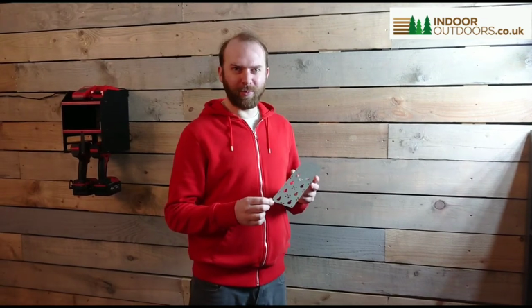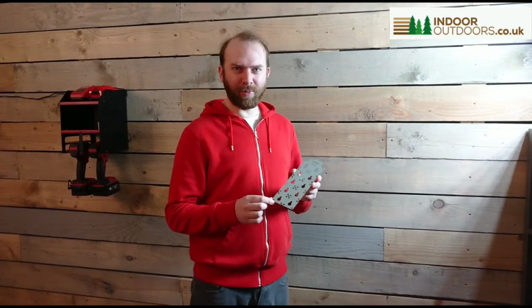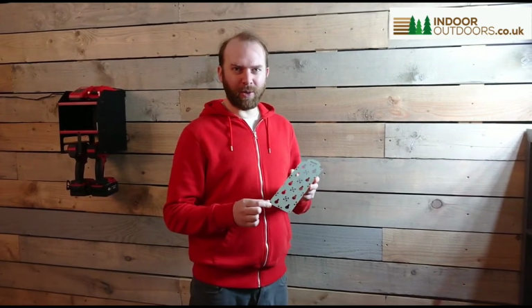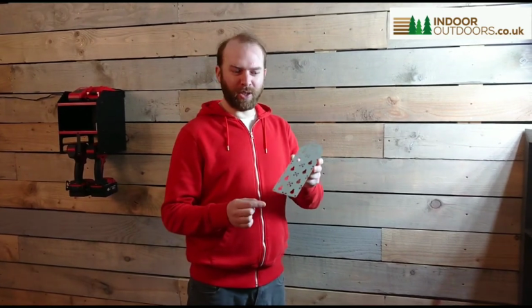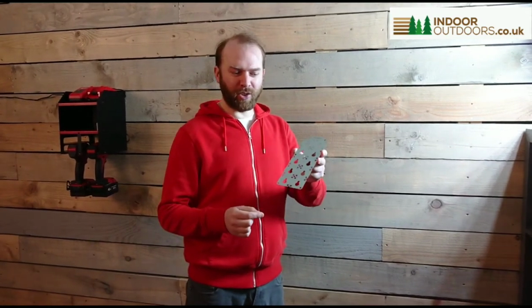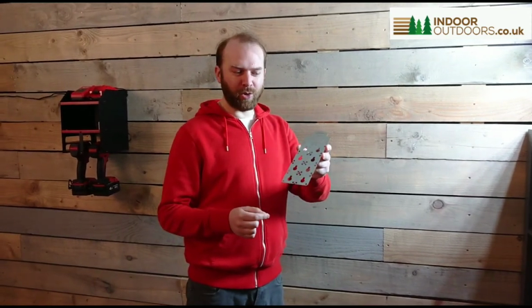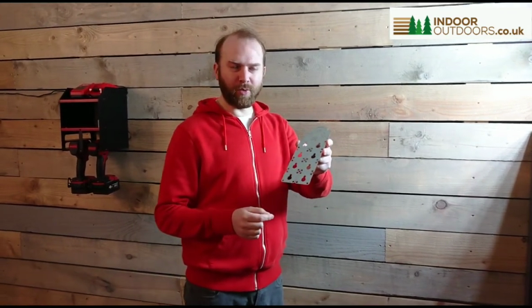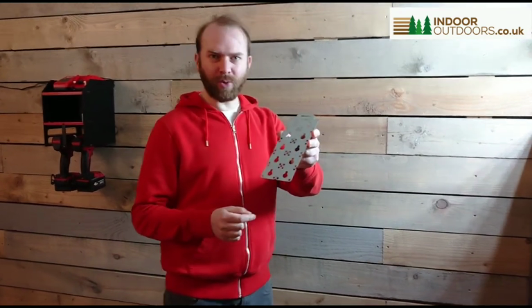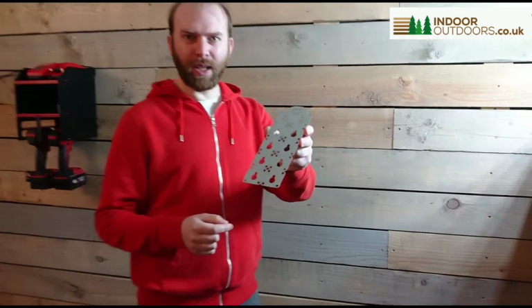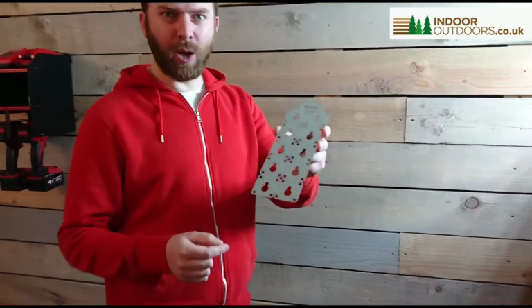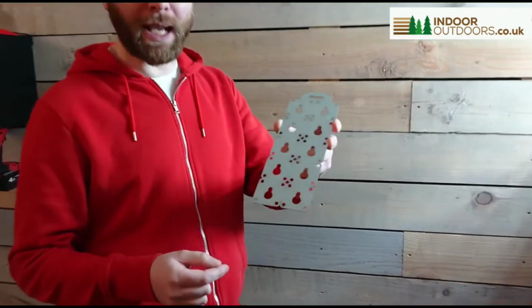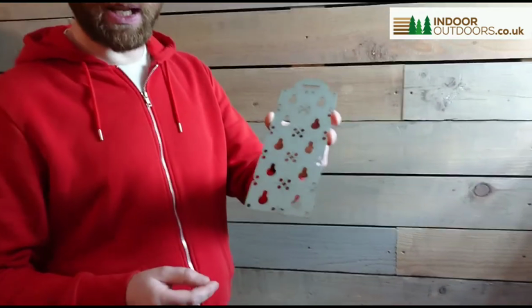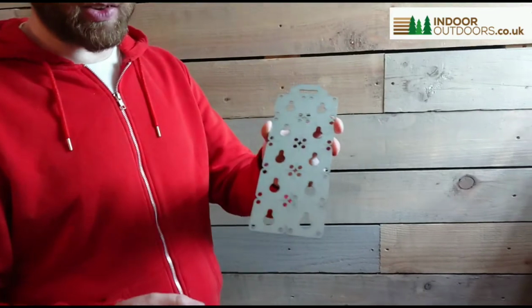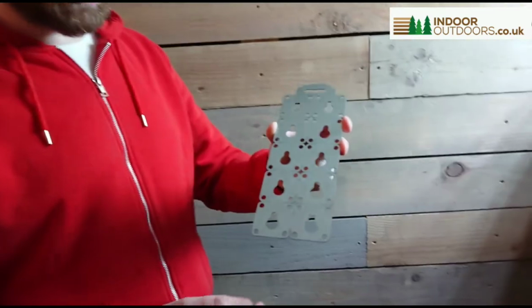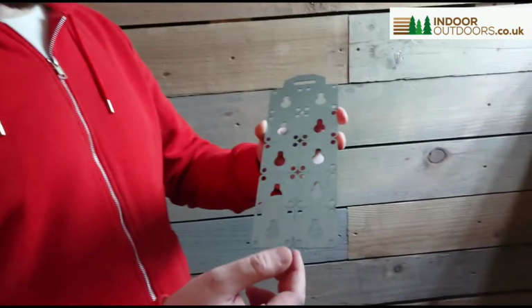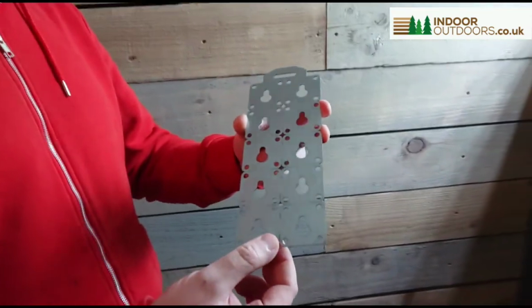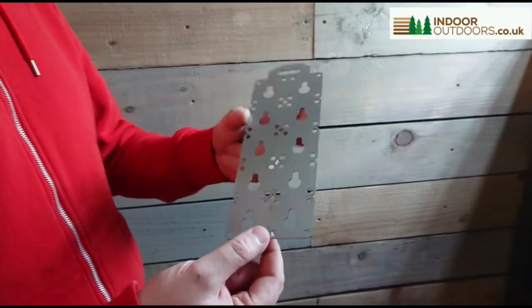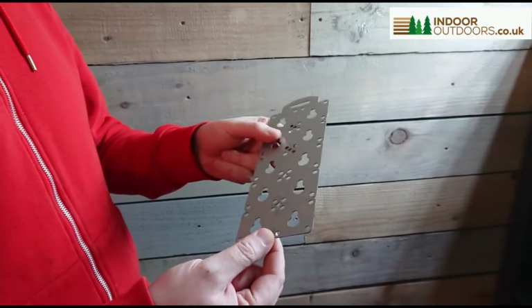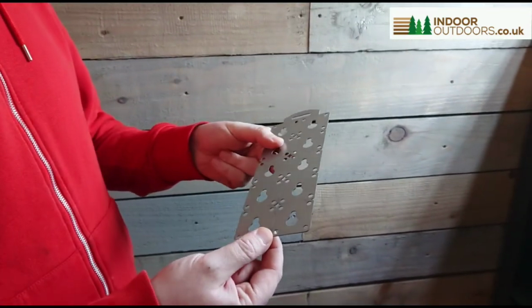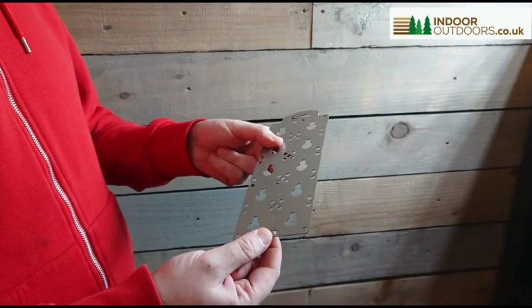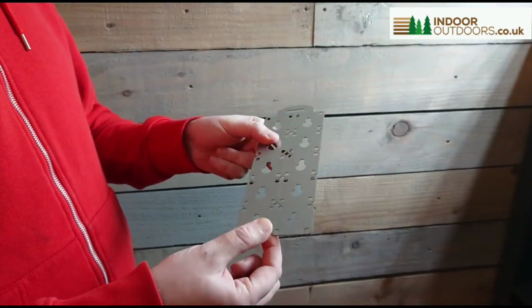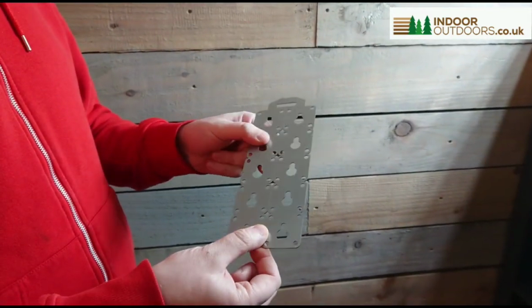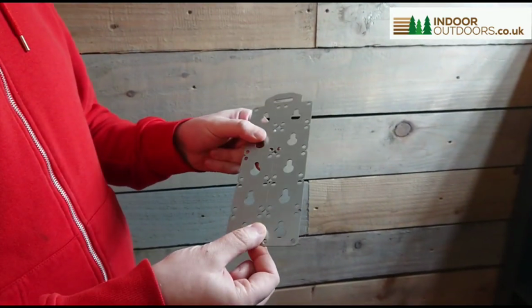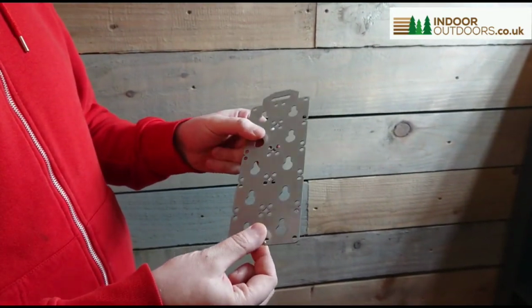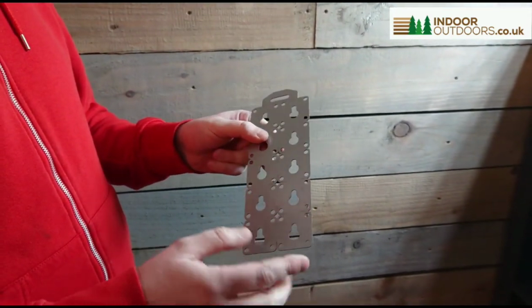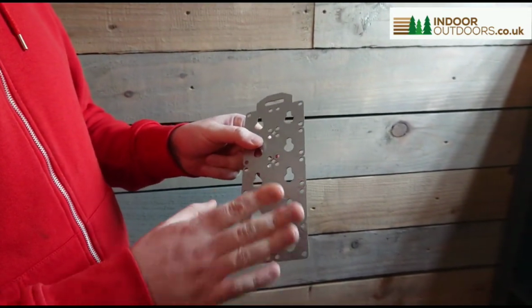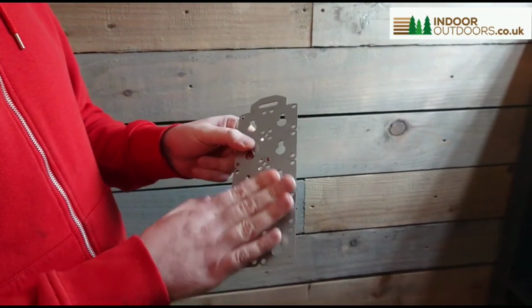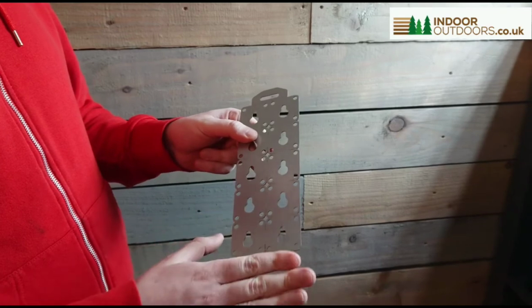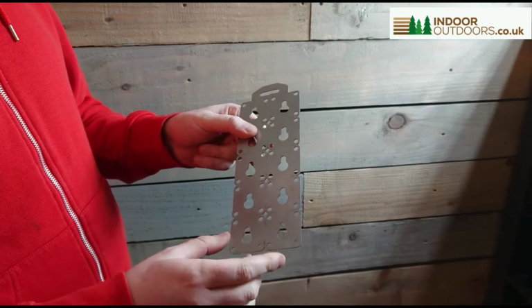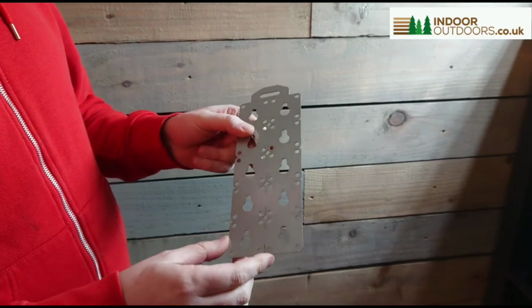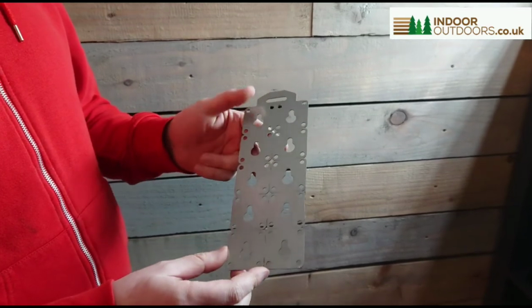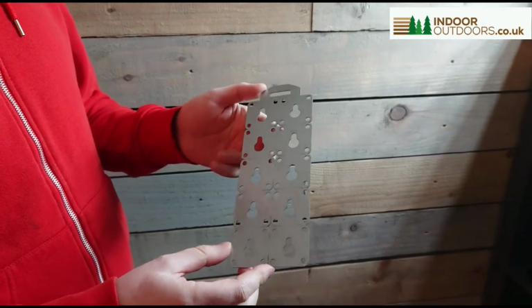Hi, I'm Jack from Winder Outdoors and this is our new Universal Keyhole Hanging Plates. We make them in-house here. They're made from galvanised steel and they're ideal for any project or toolbox.